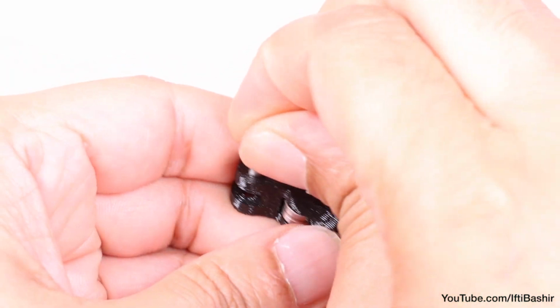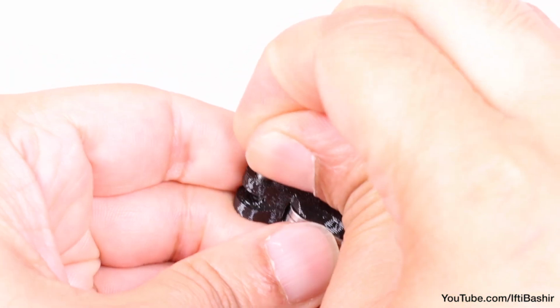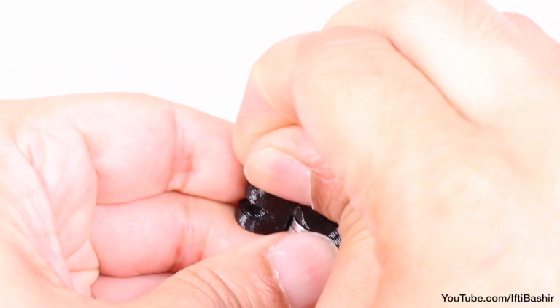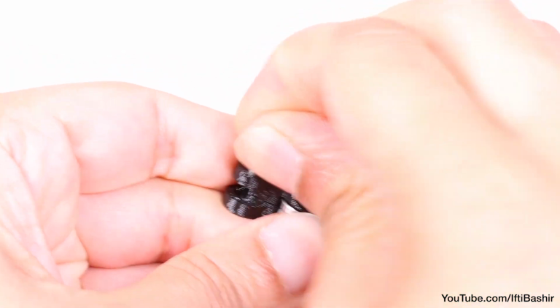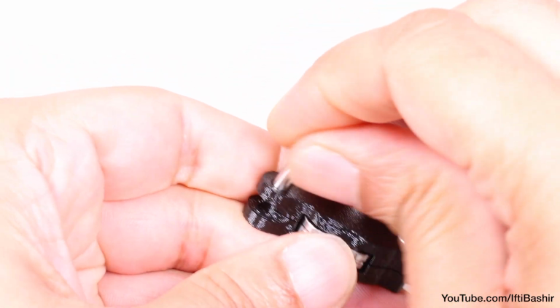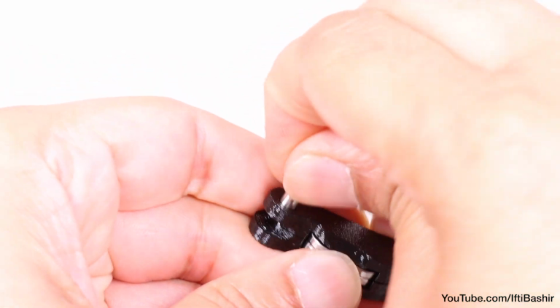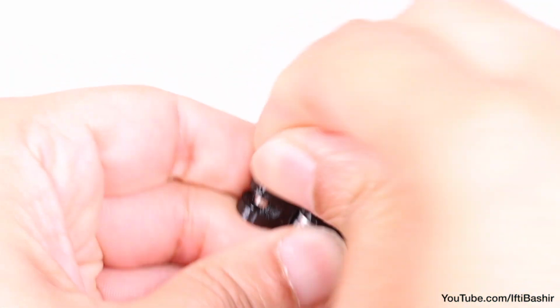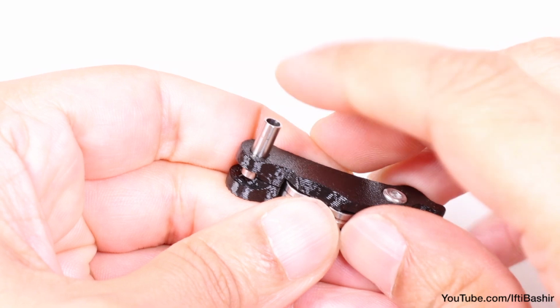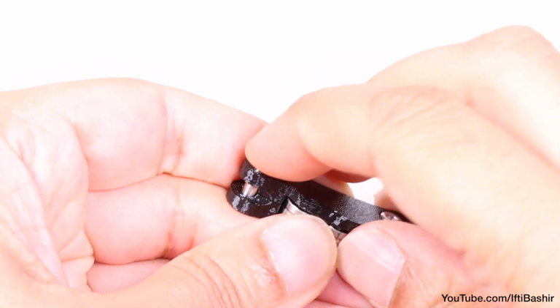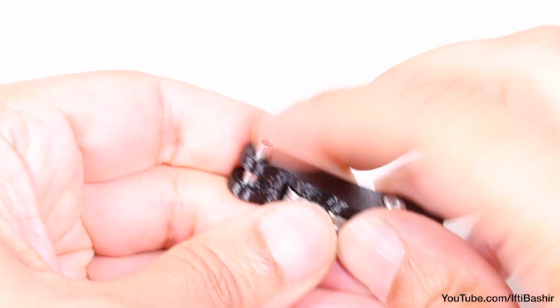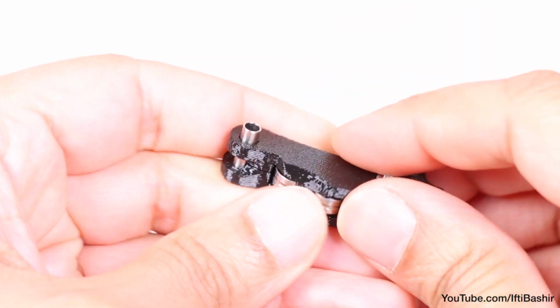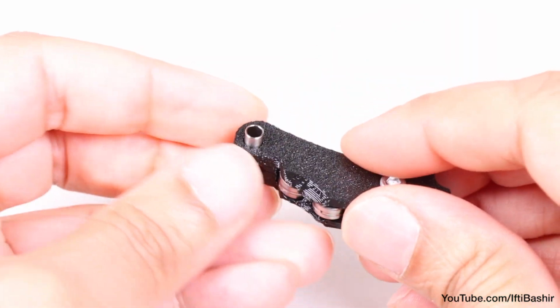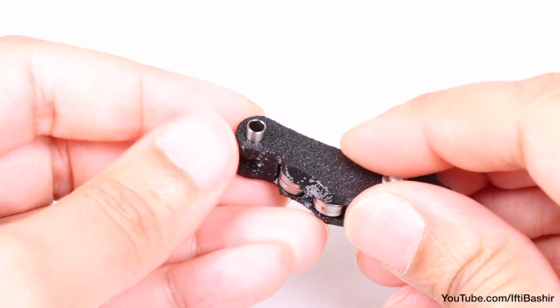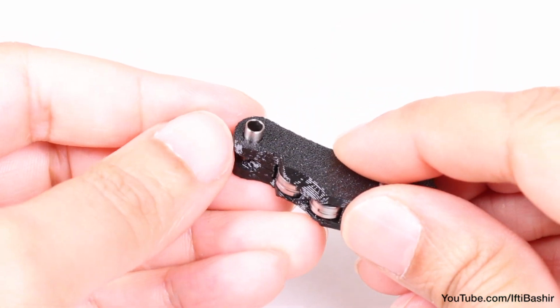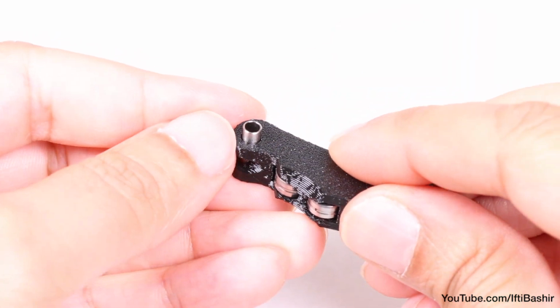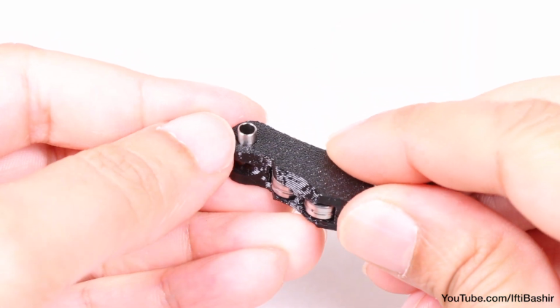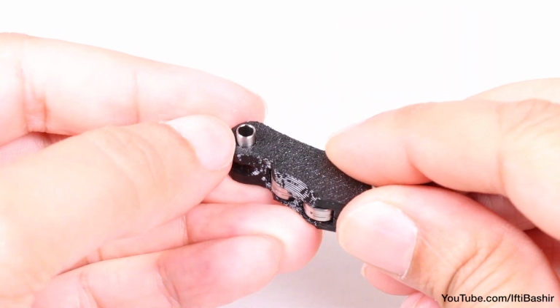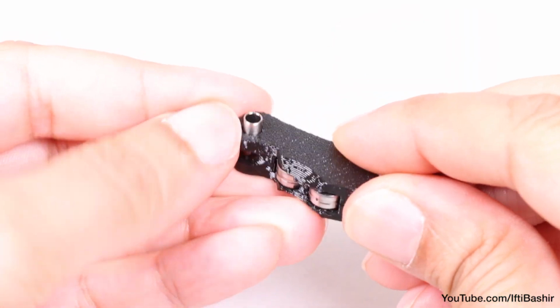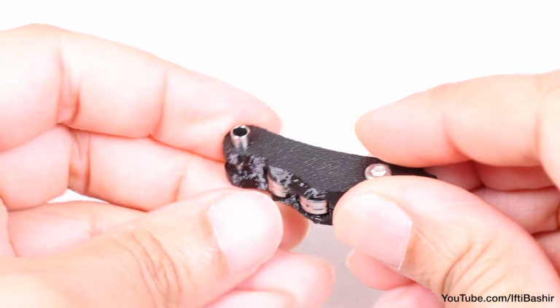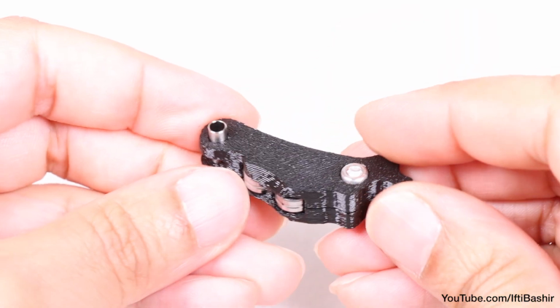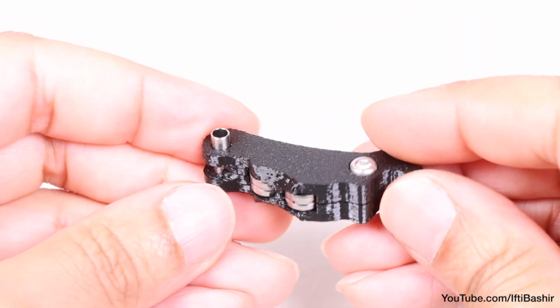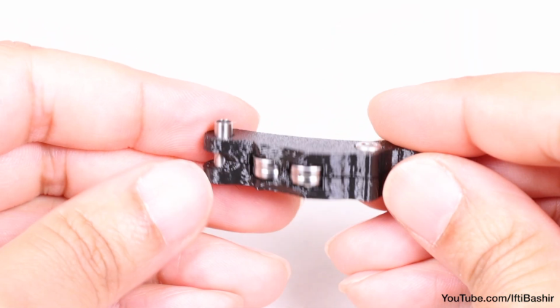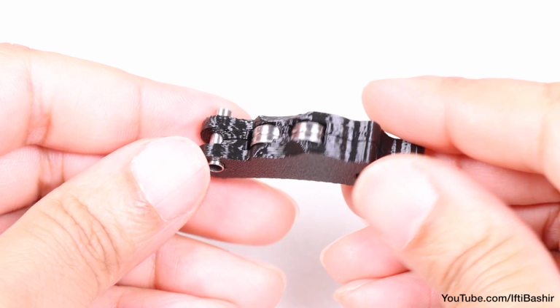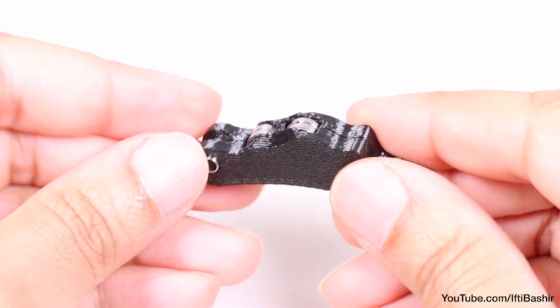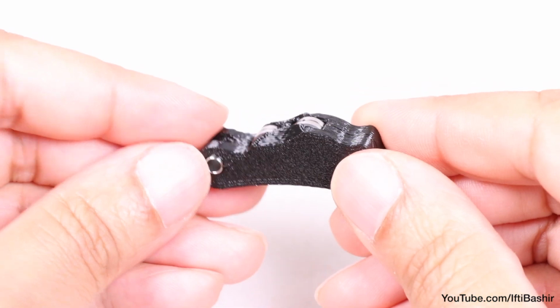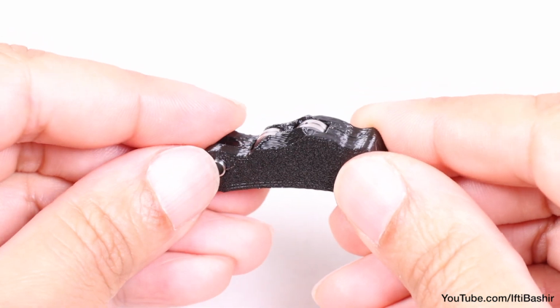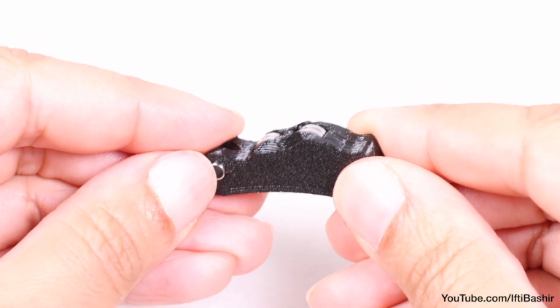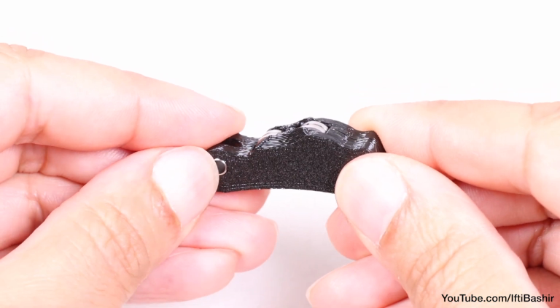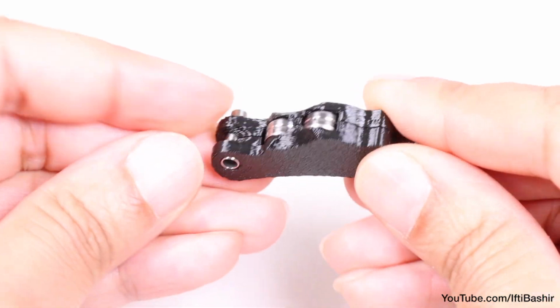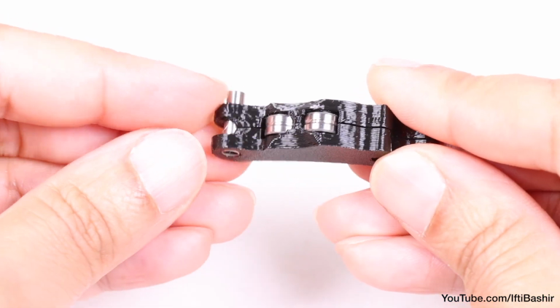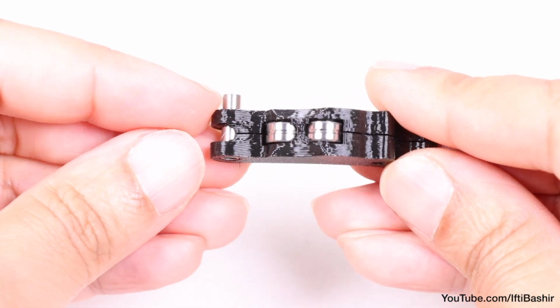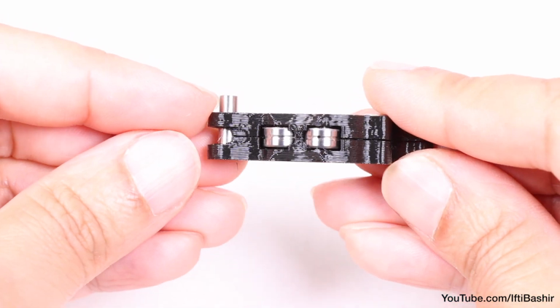Once in place, from the same side, push a tubular spacer into the assembly. The bottom of the spacer must be flush with the bottom part of the idler assembly as shown.